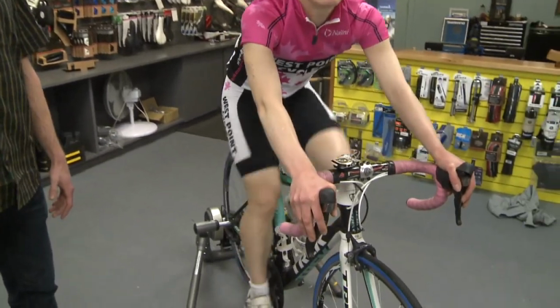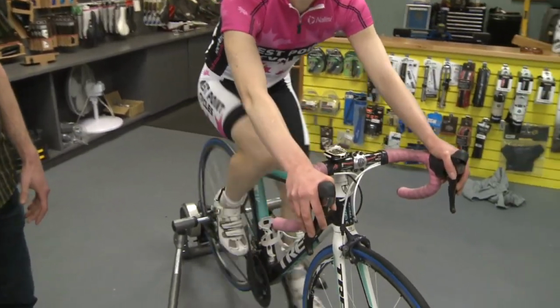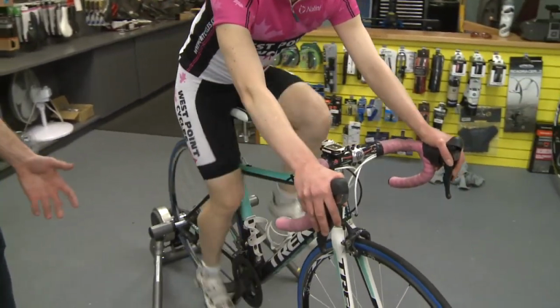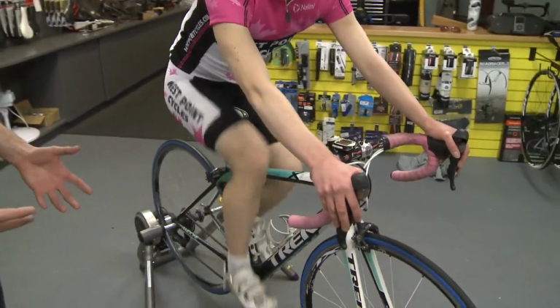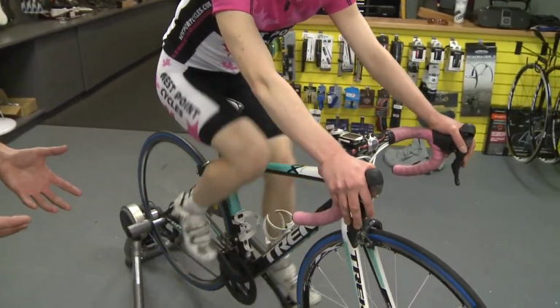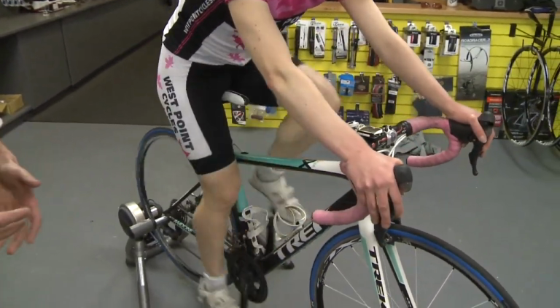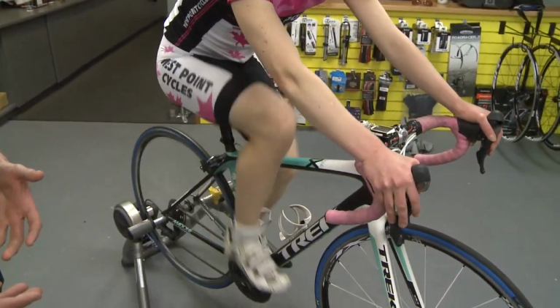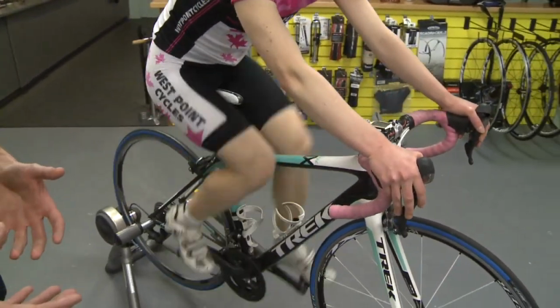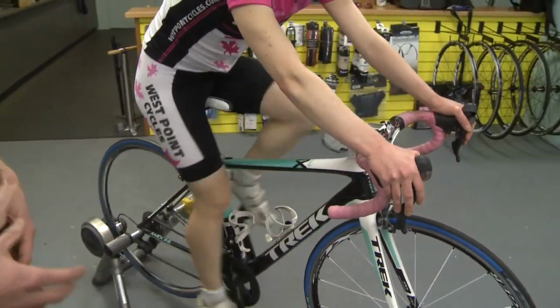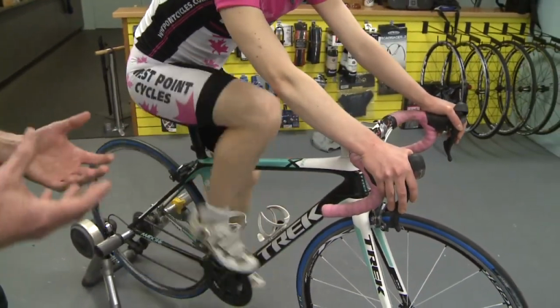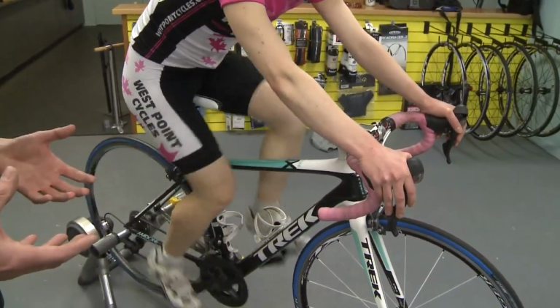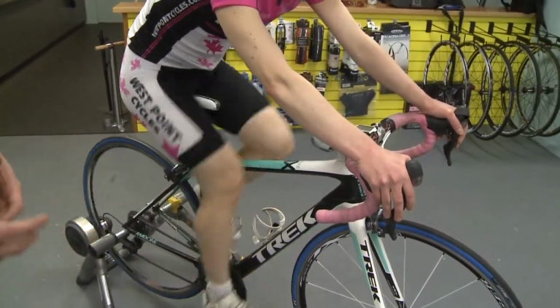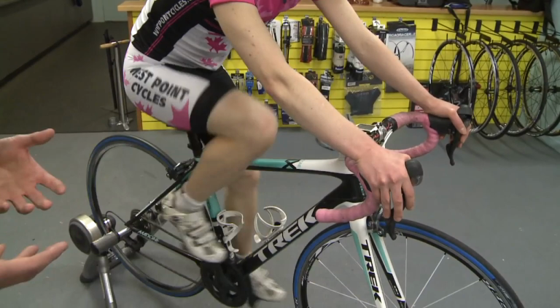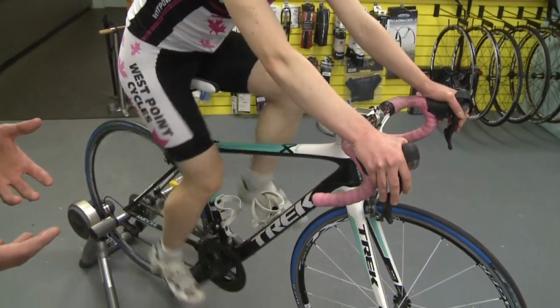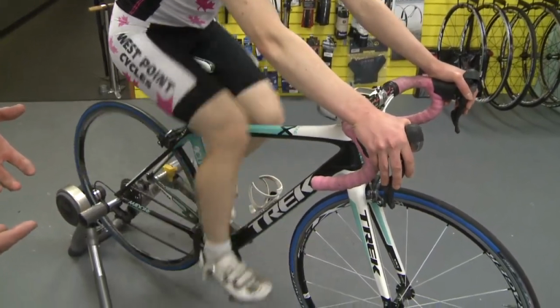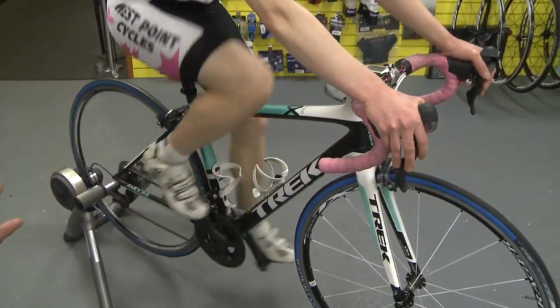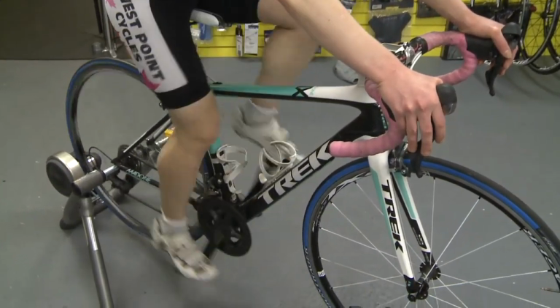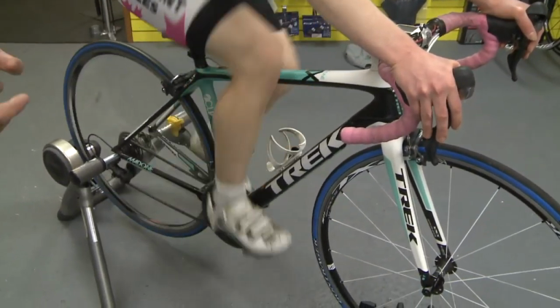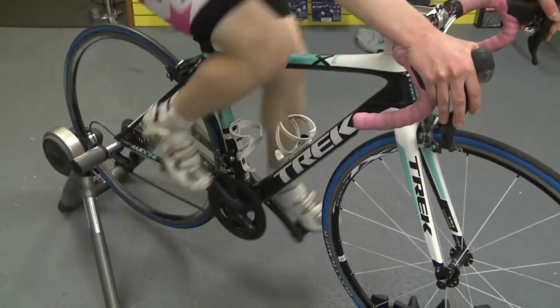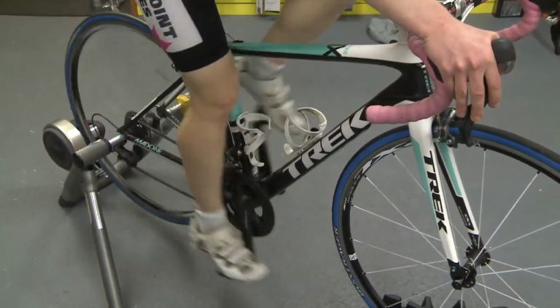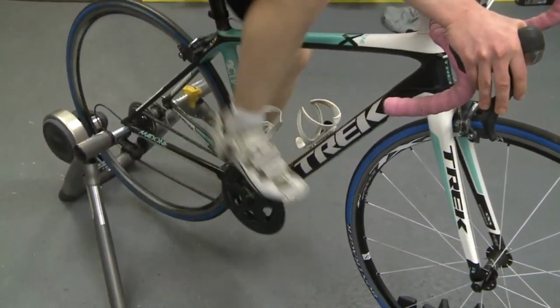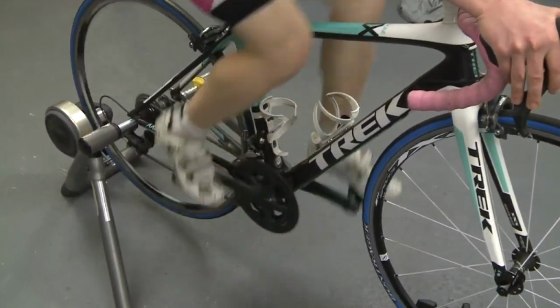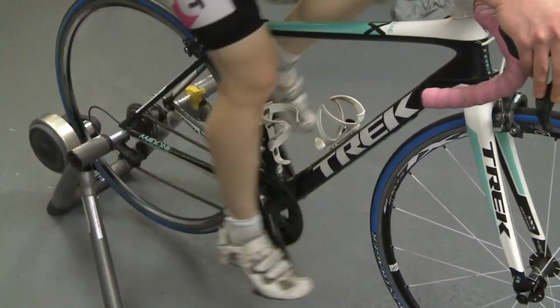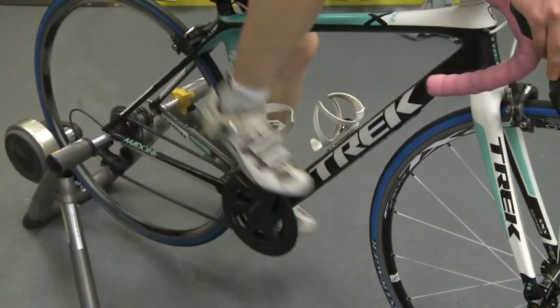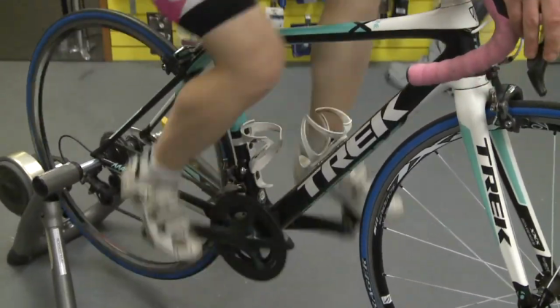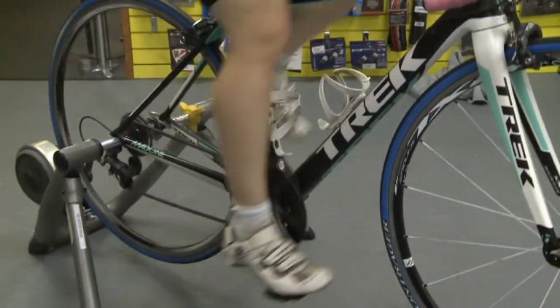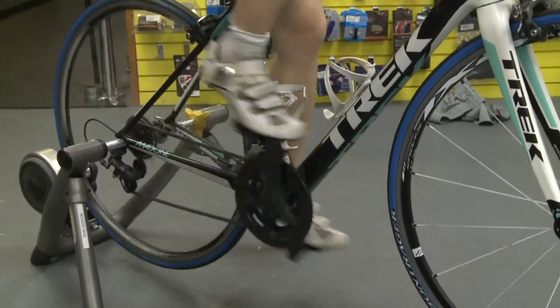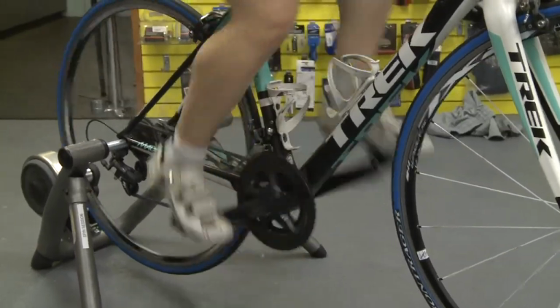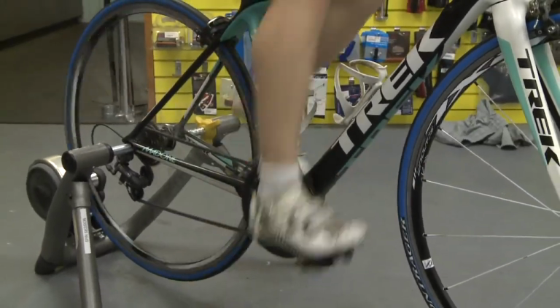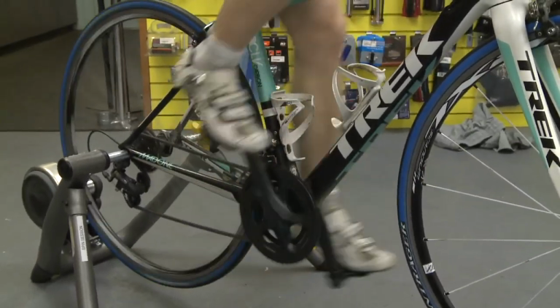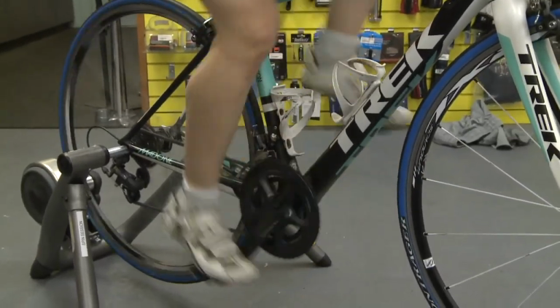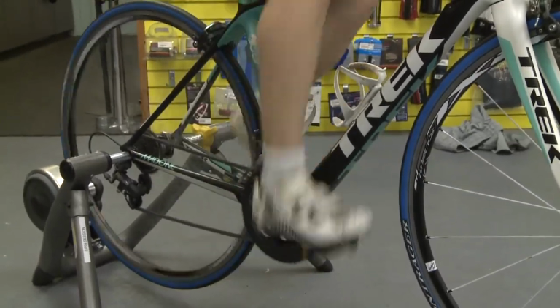Of course this is going to be more applicable on flat or downhill sections. When you're climbing up a hill, the cadence is going to drop a little bit. But in general, when you can on flatter rides, you want to keep it up to about 90 RPM with a nice smooth pedal stroke.